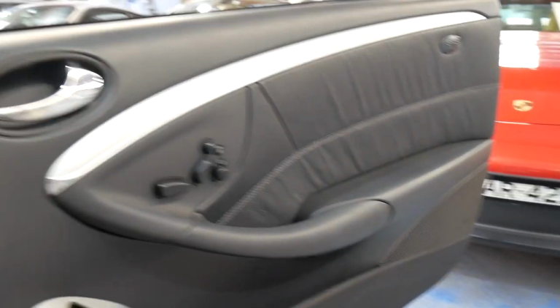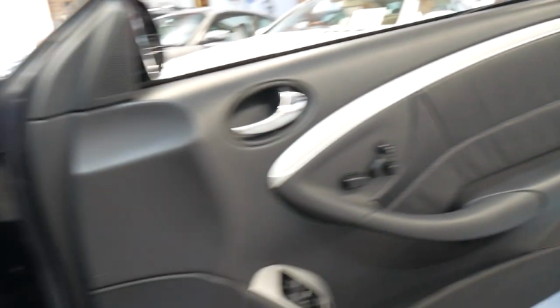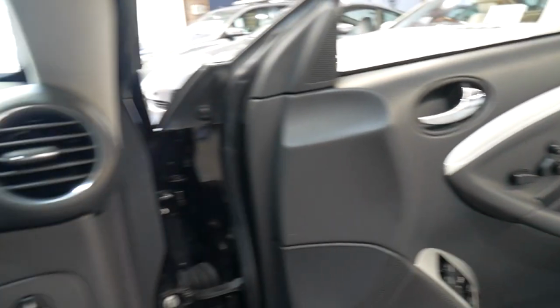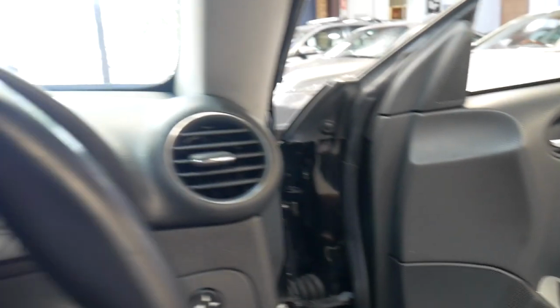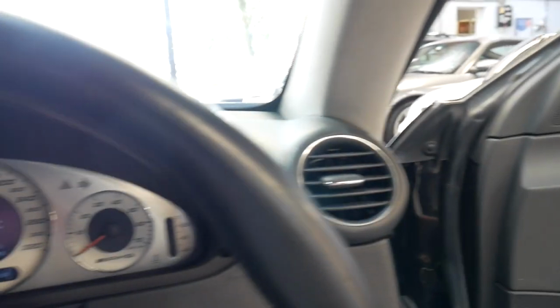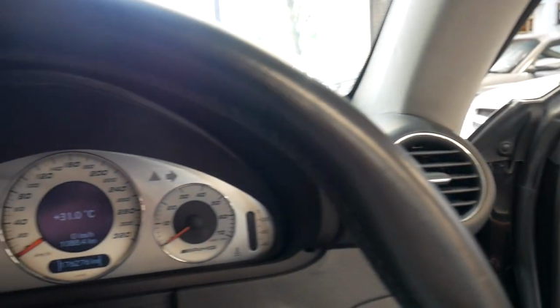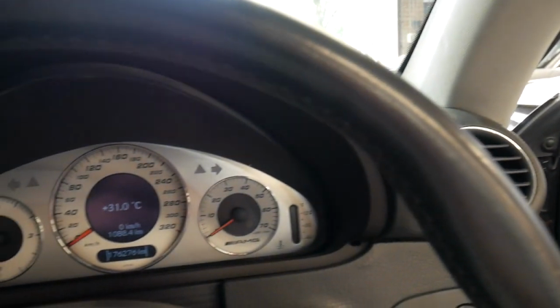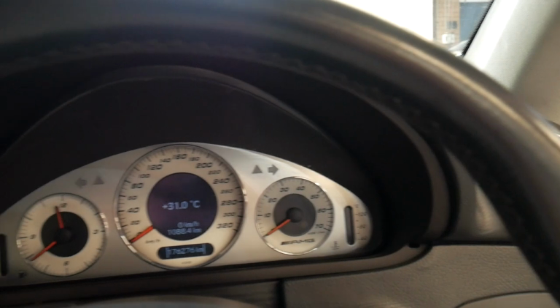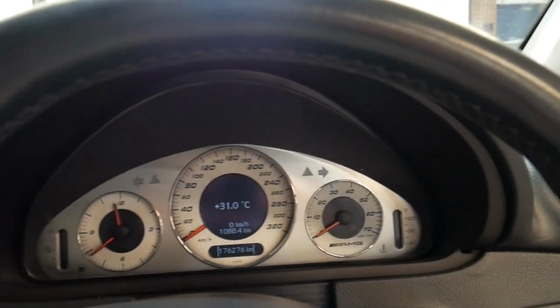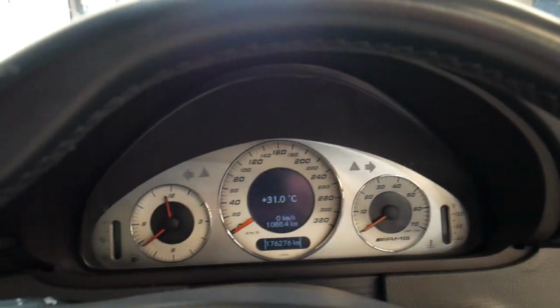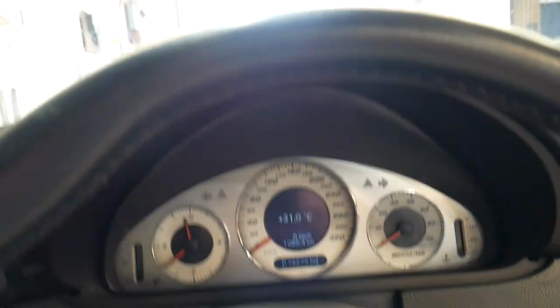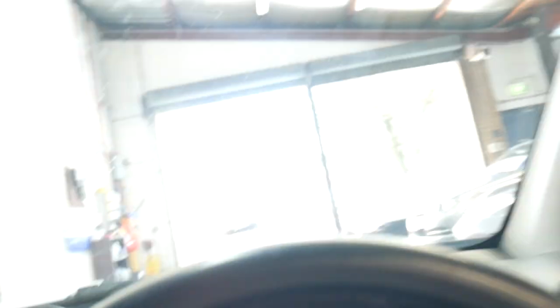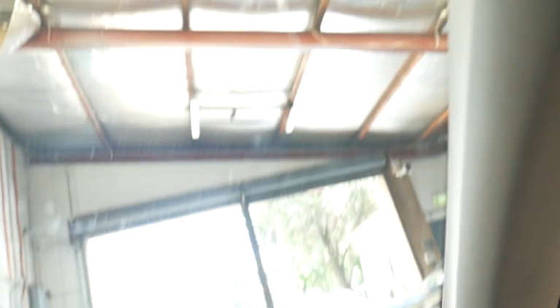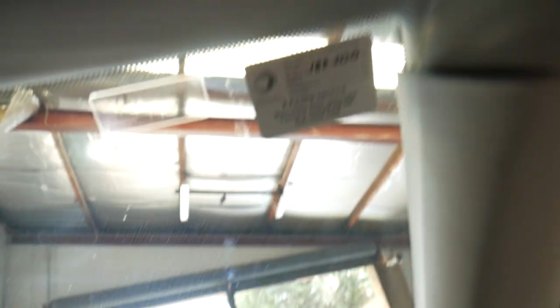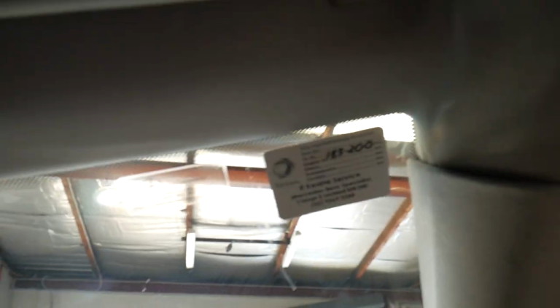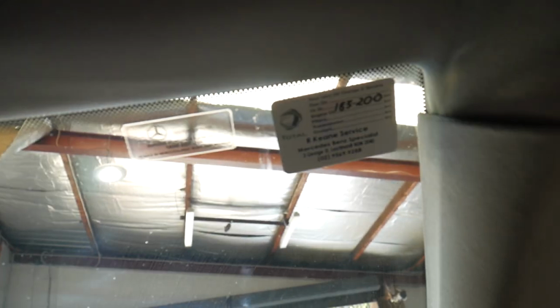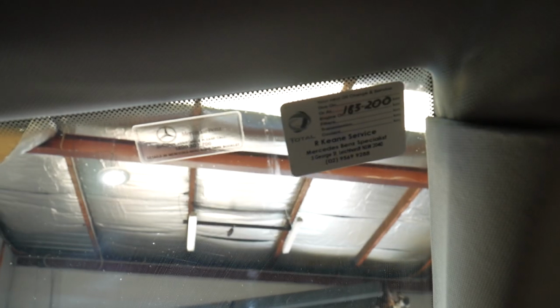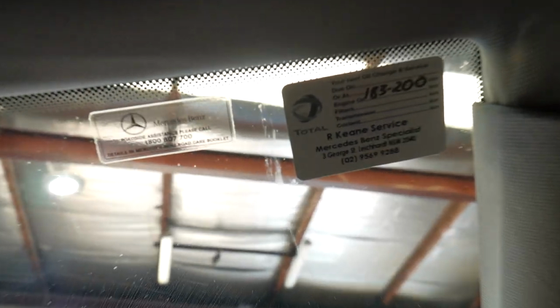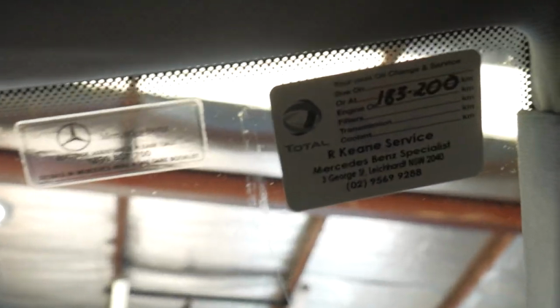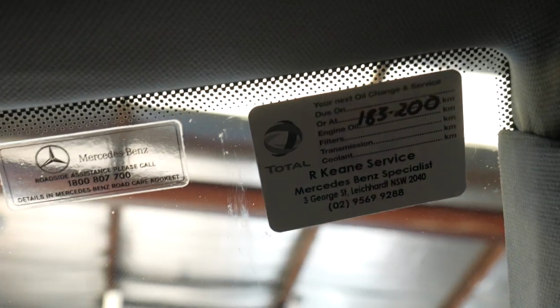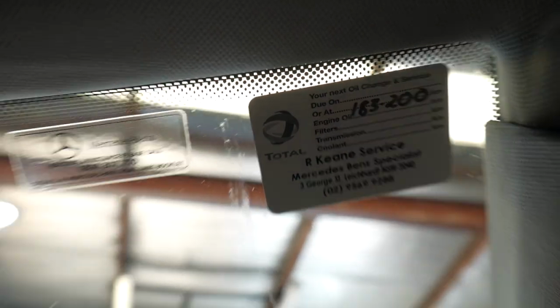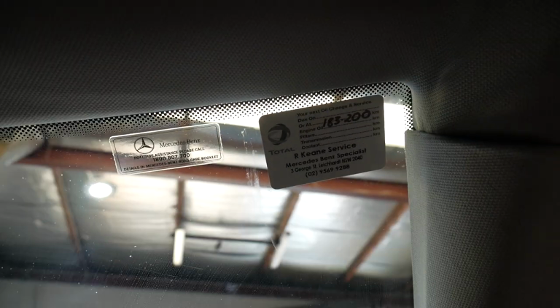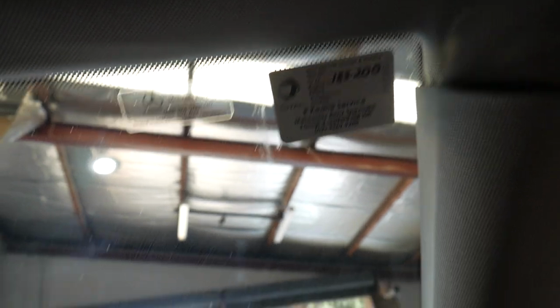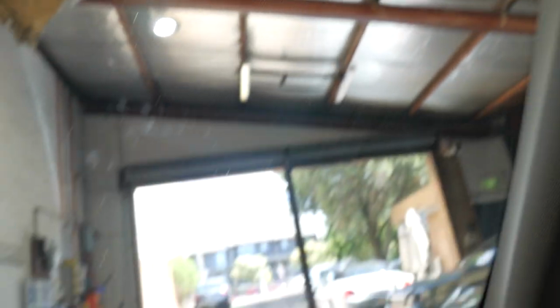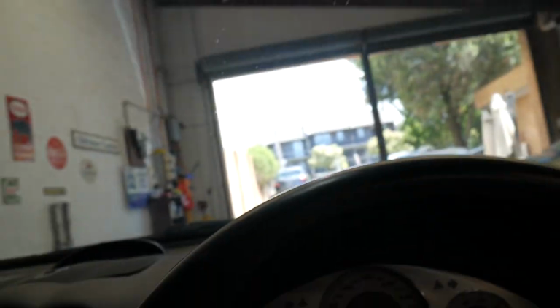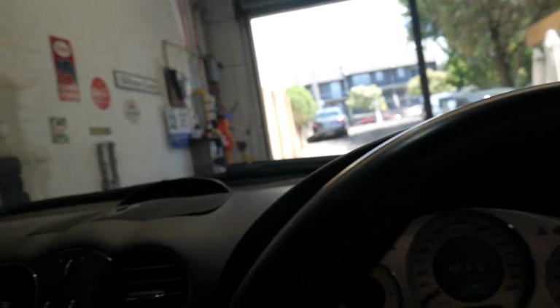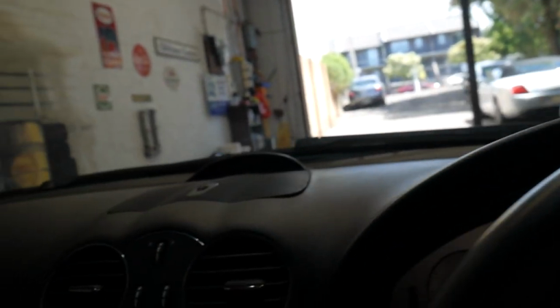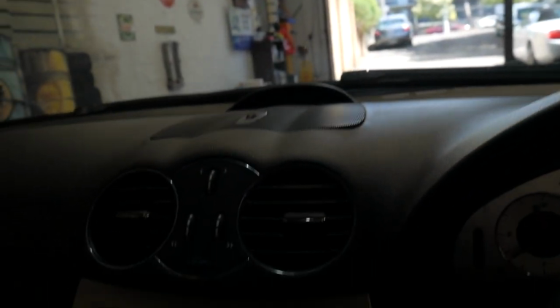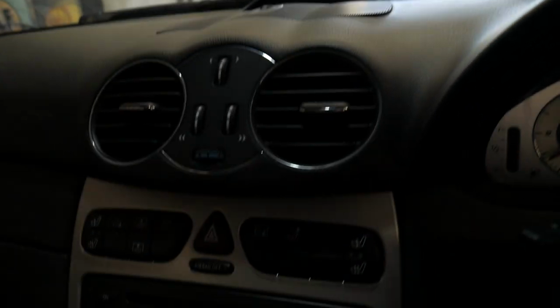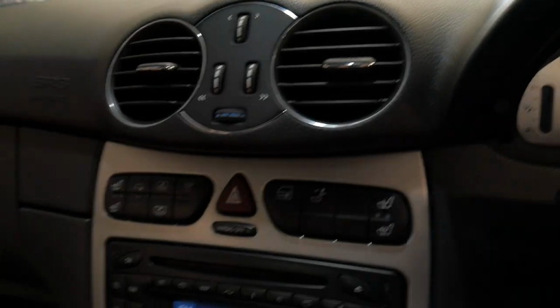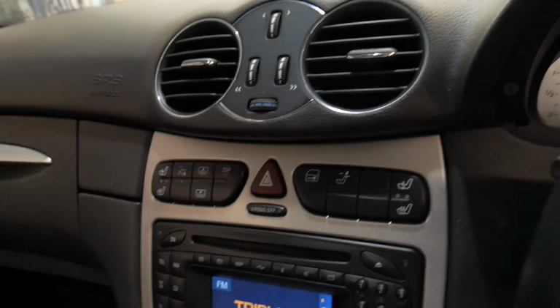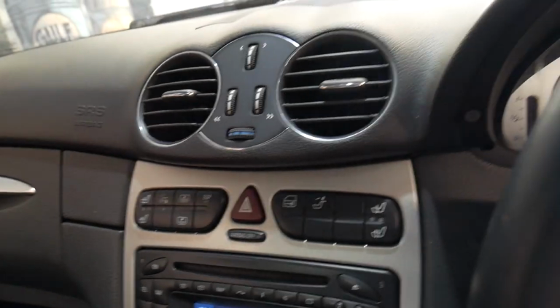It's done 176,000 kilometres. The next service isn't due until 183,000. It's been very well serviced all the way through.